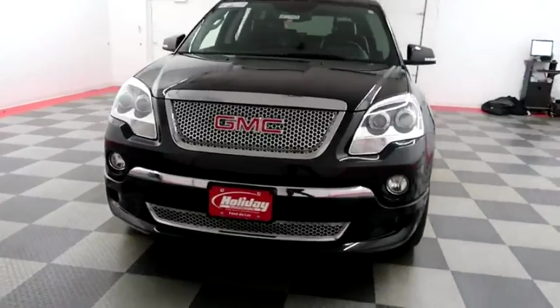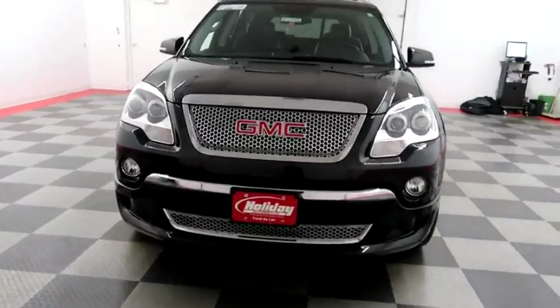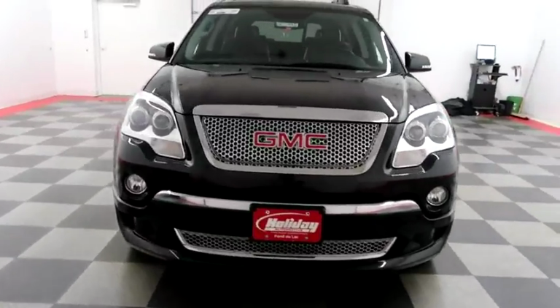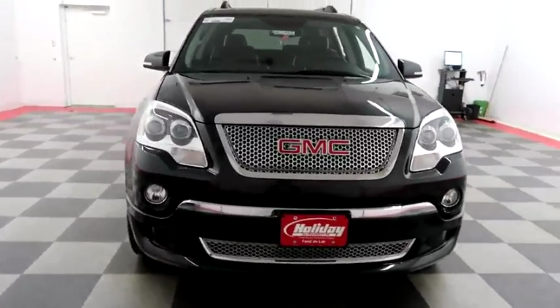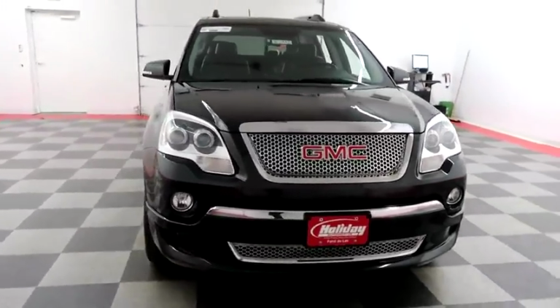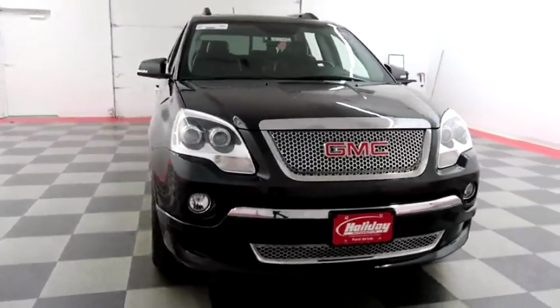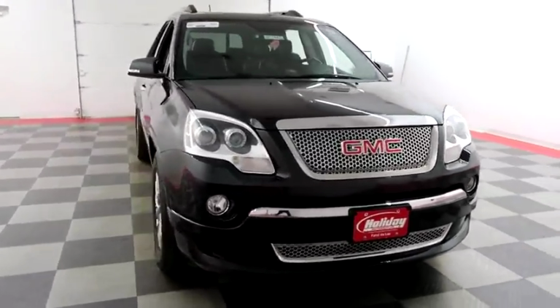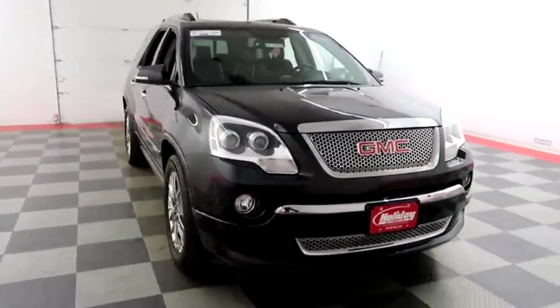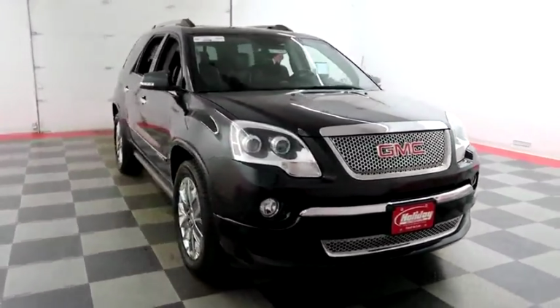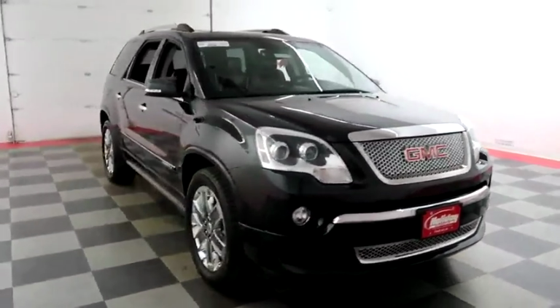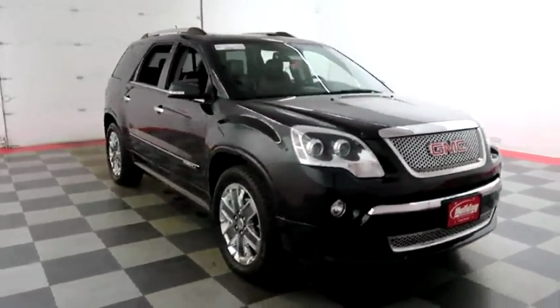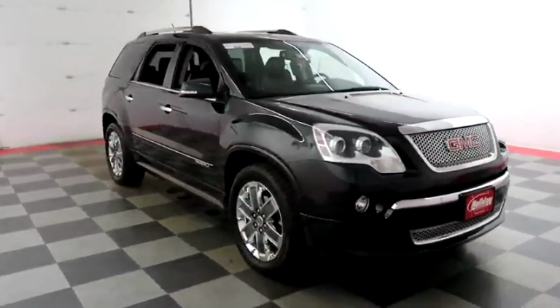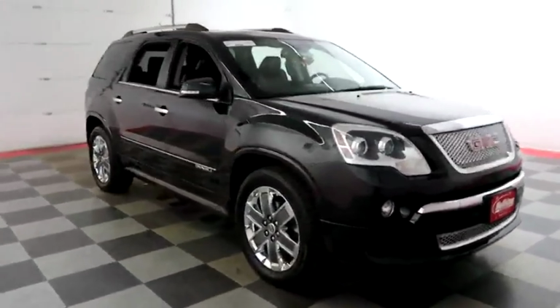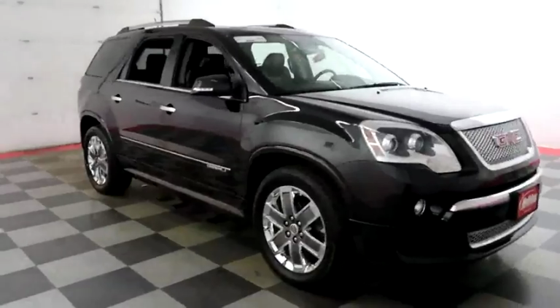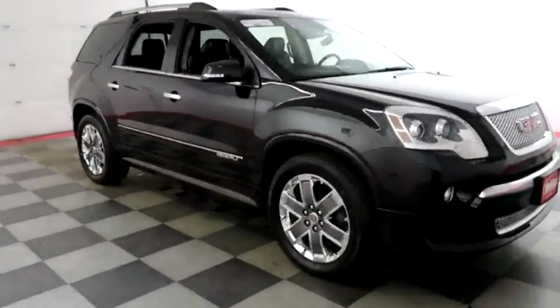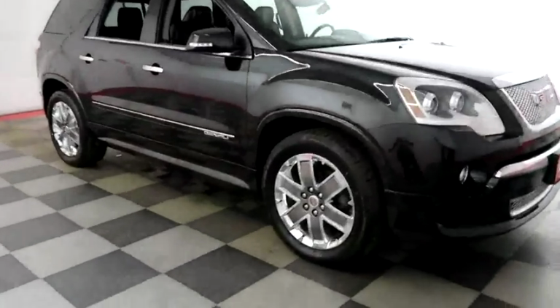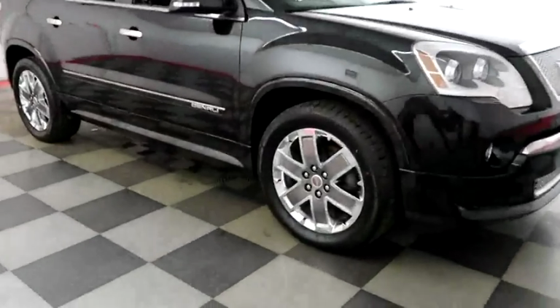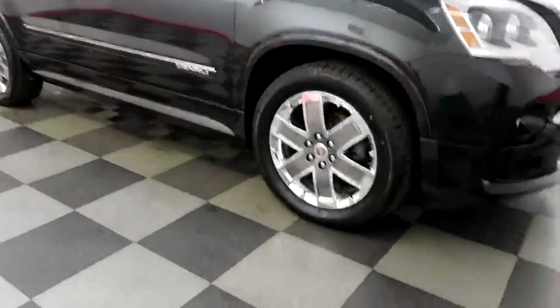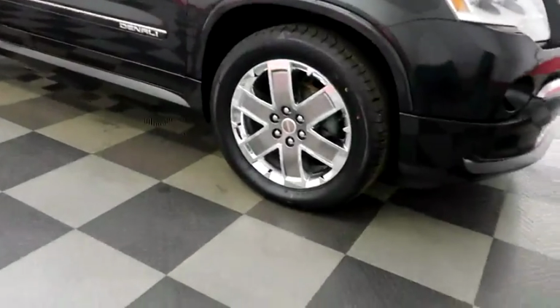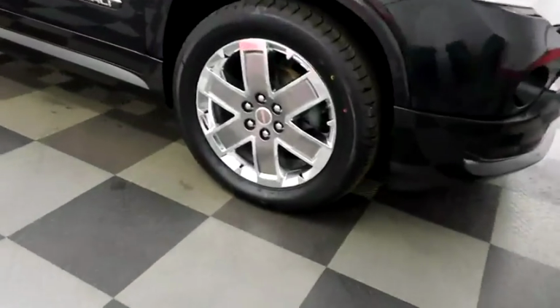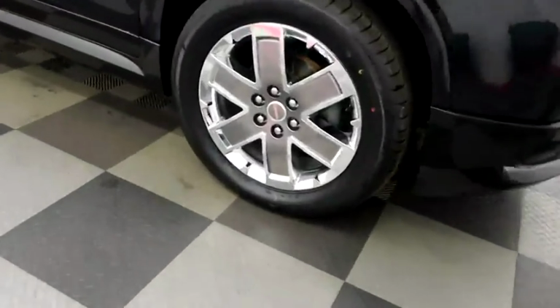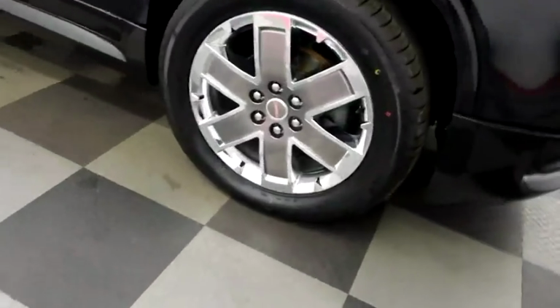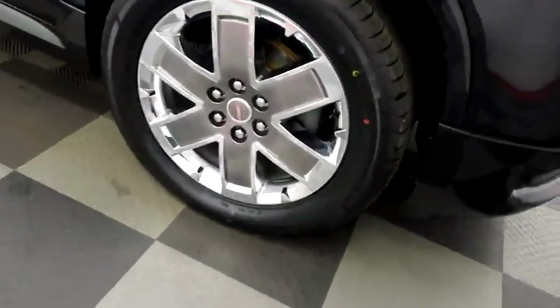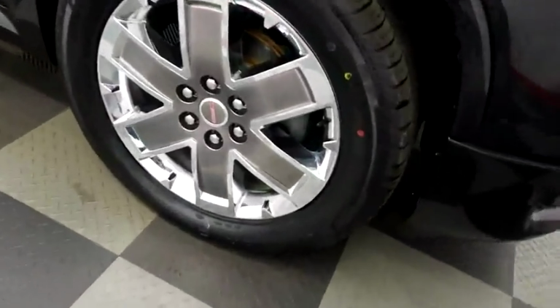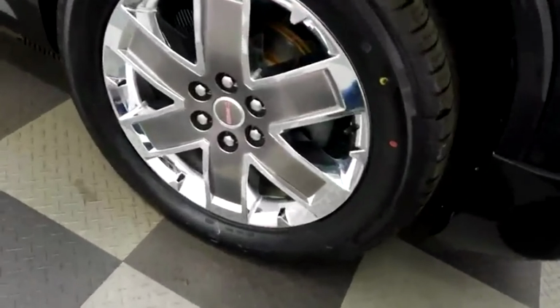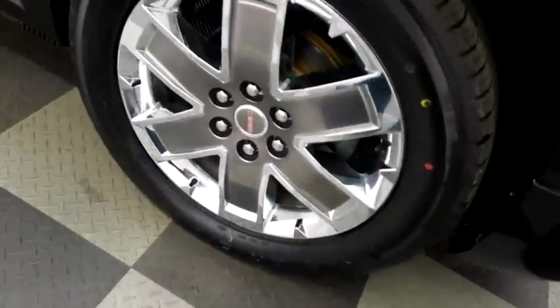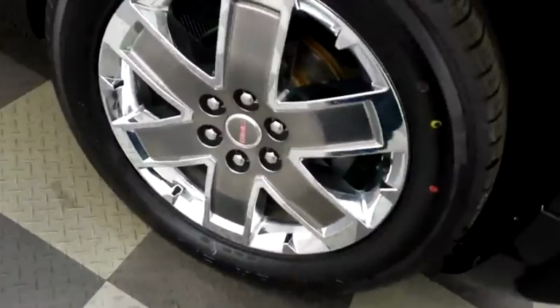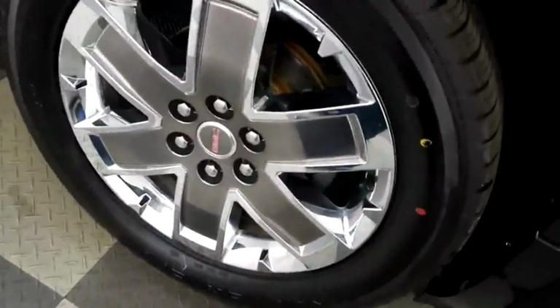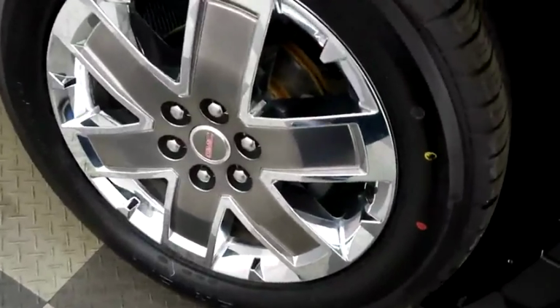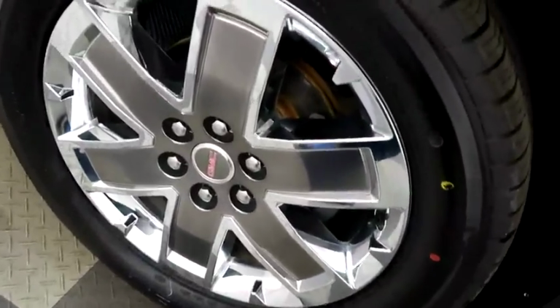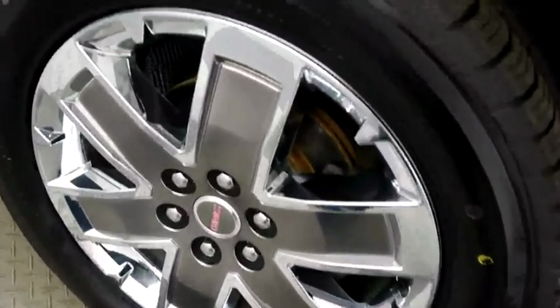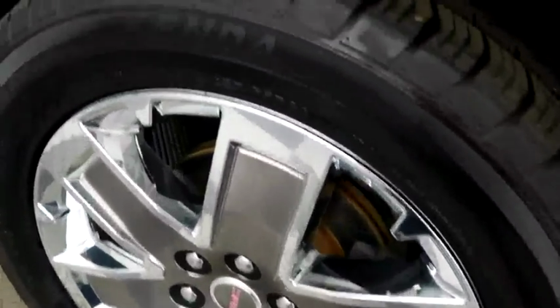Starting right away up front you have factory fog lamps. Taking a look down the passenger side, you have chrome wheels — those are 20 inch chrome wheels.